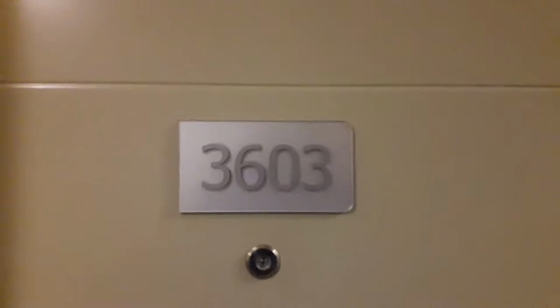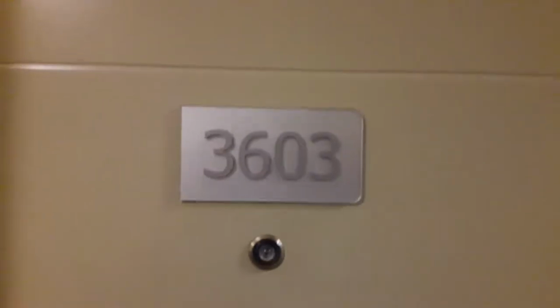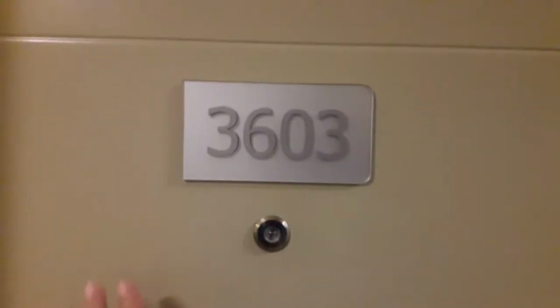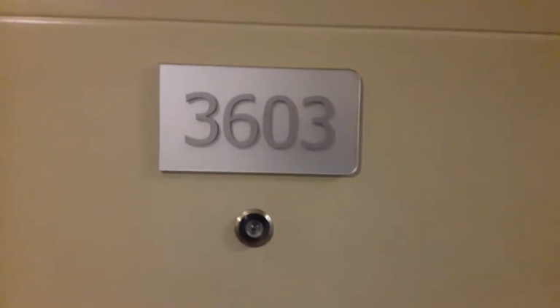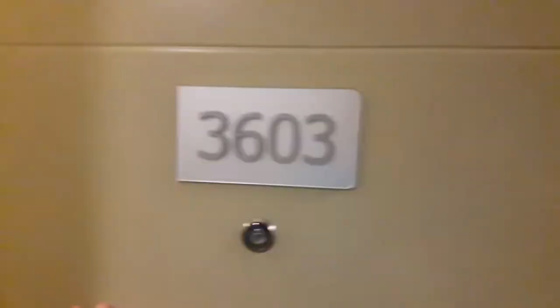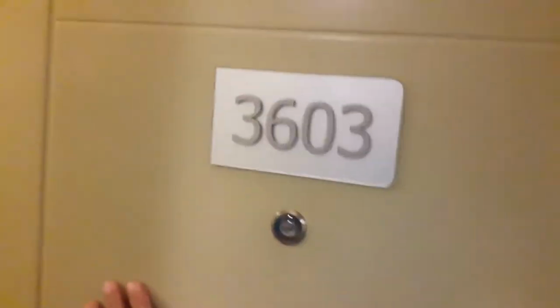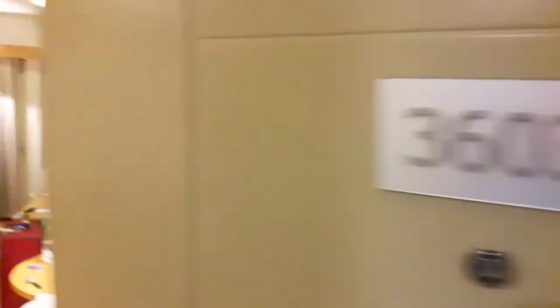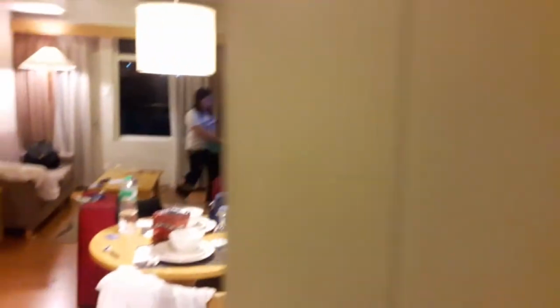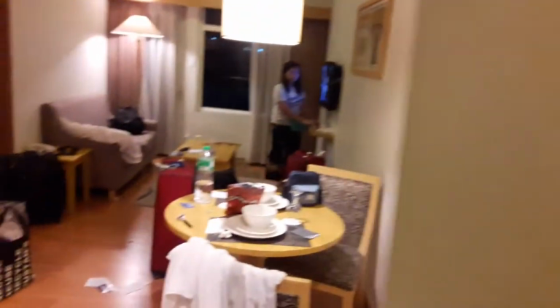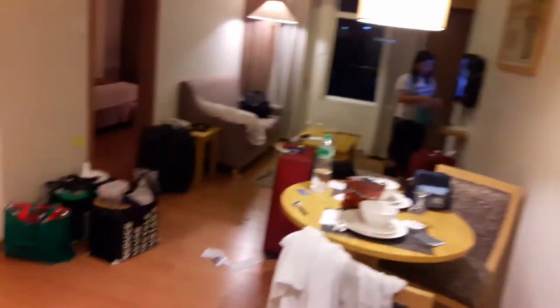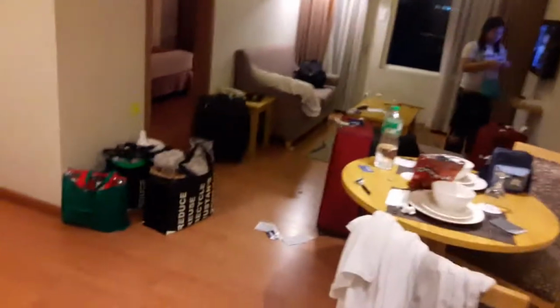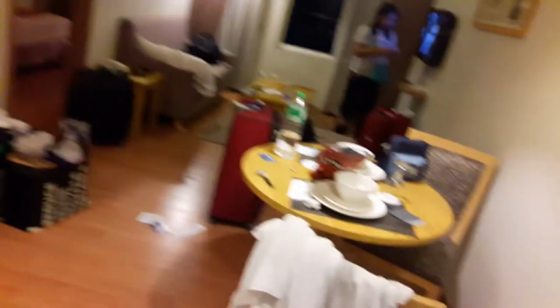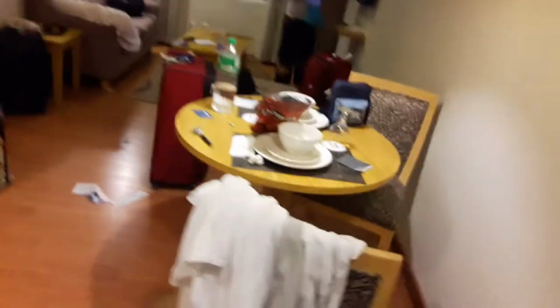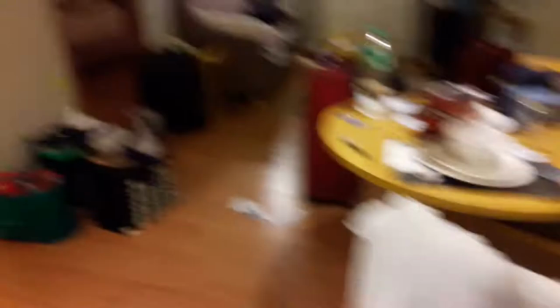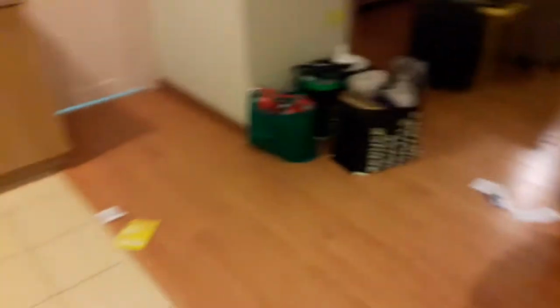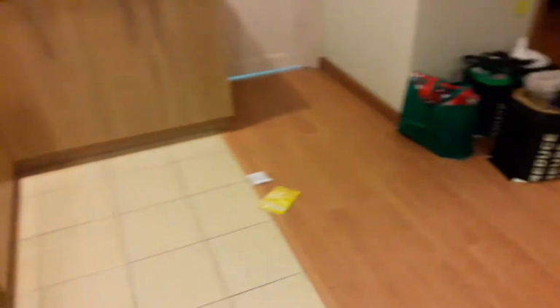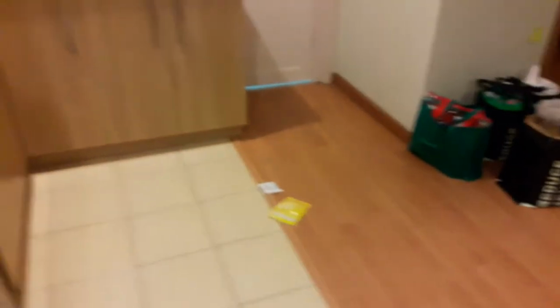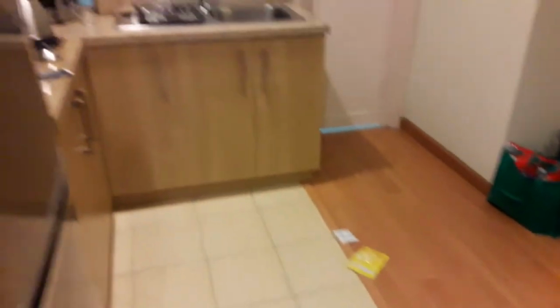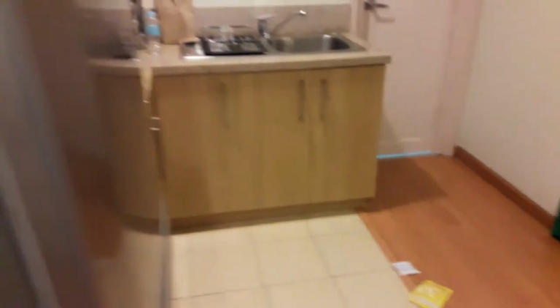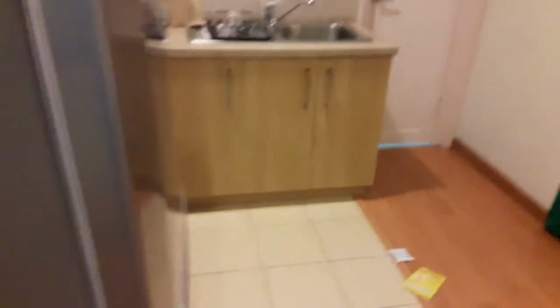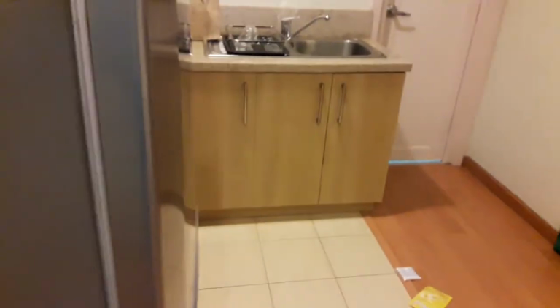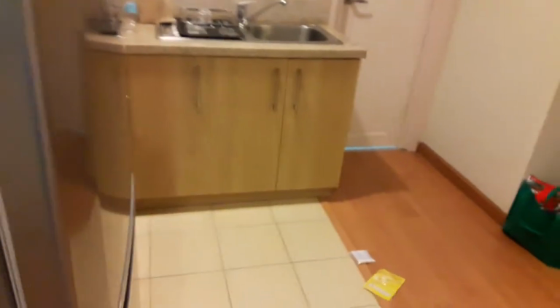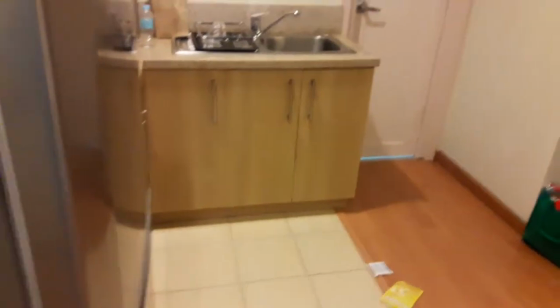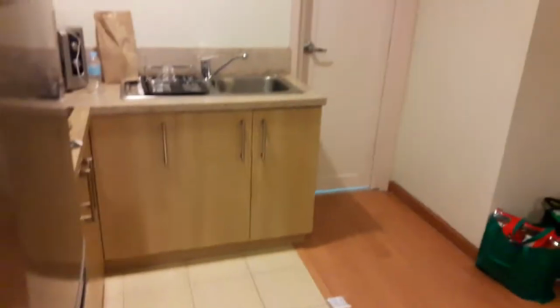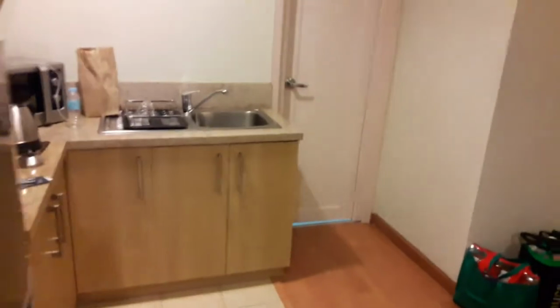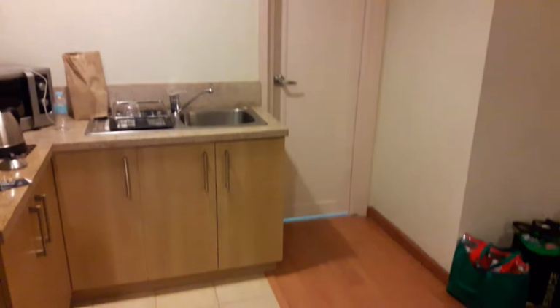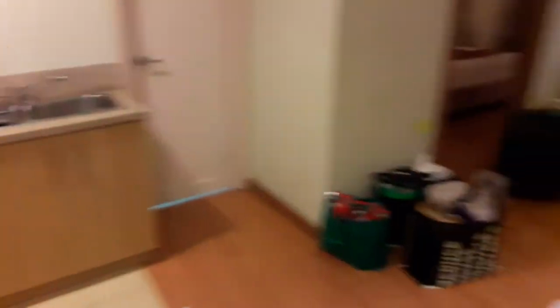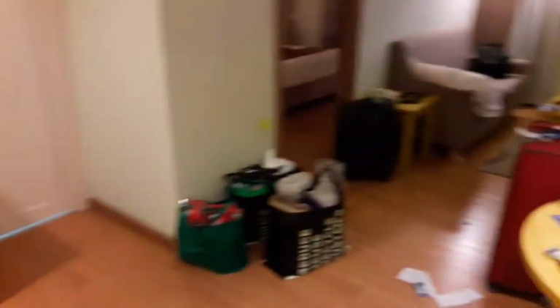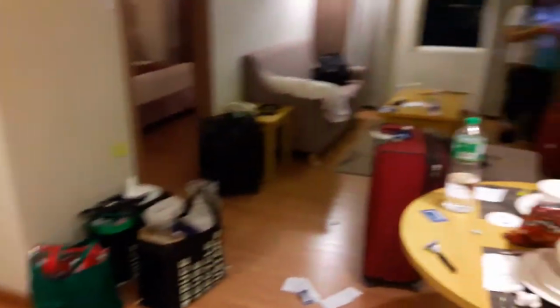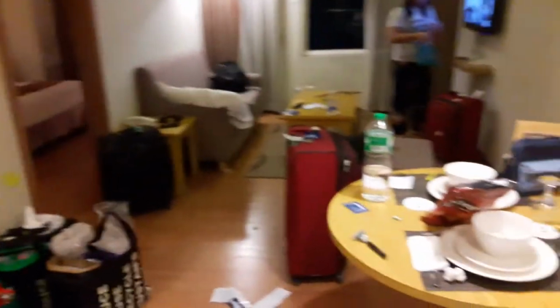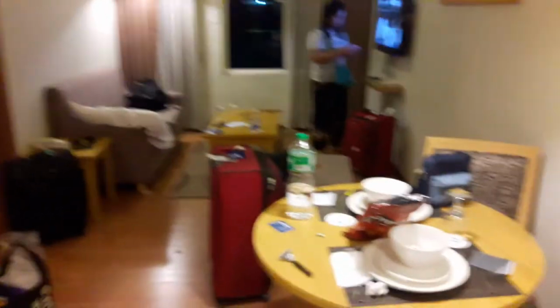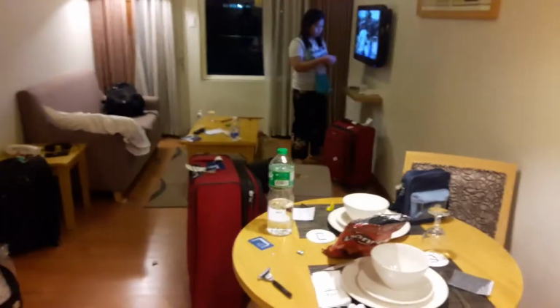This is once again One Pacific Place. We are just getting ready to check out — I'm actually headed to the airport as soon as I'm done with this video. Just wanted to give you guys a quick room tour of the one-bedroom here at One Pacific Place.